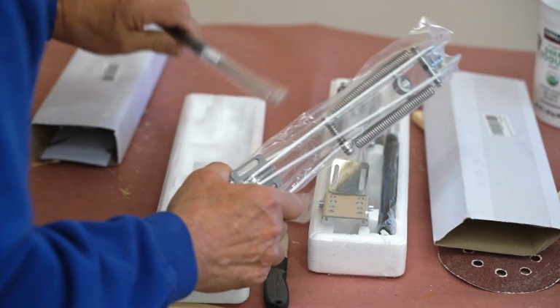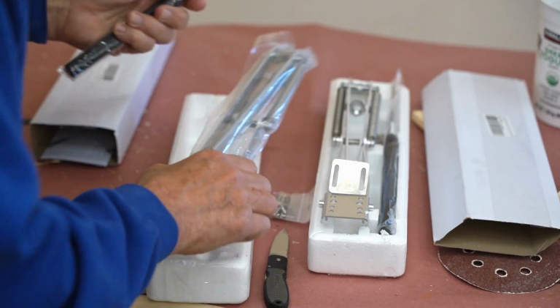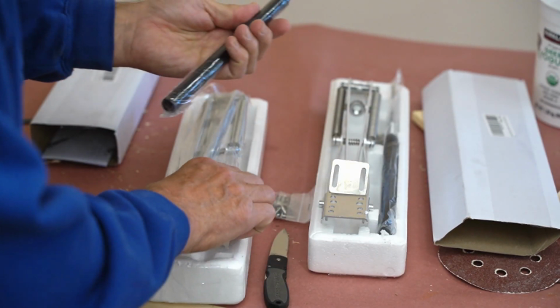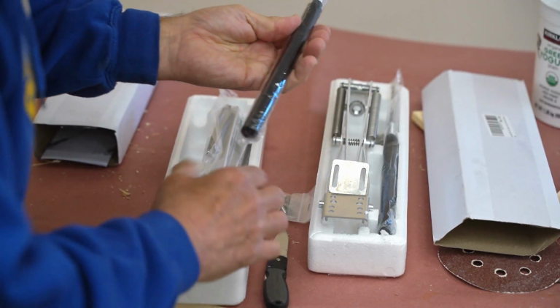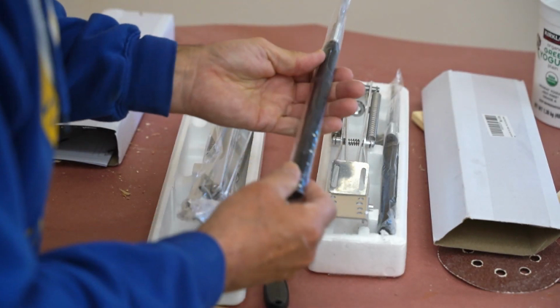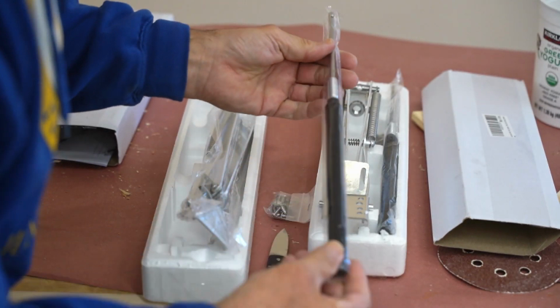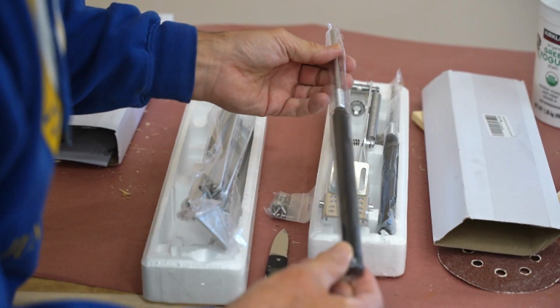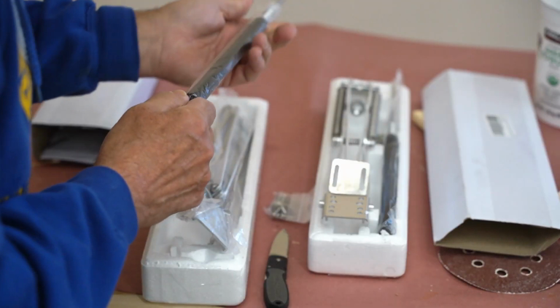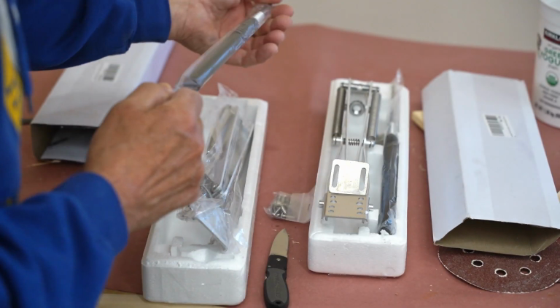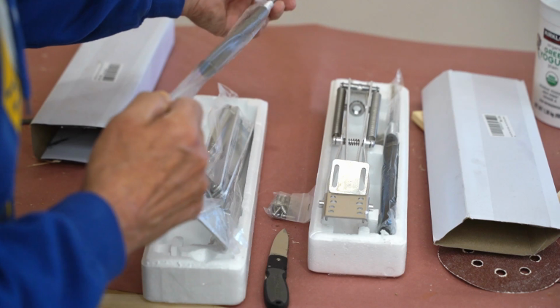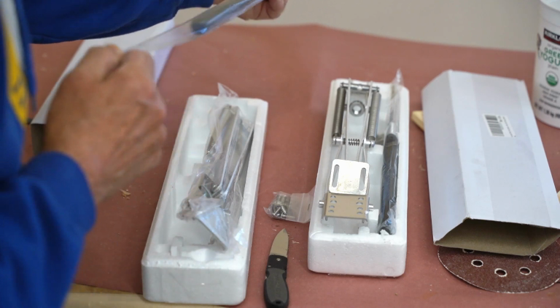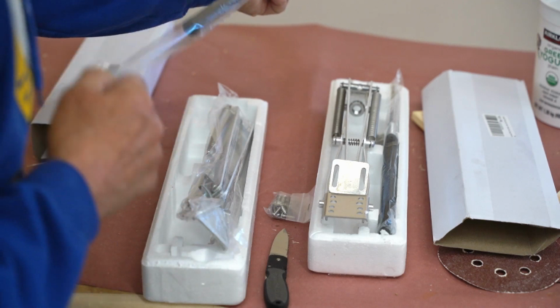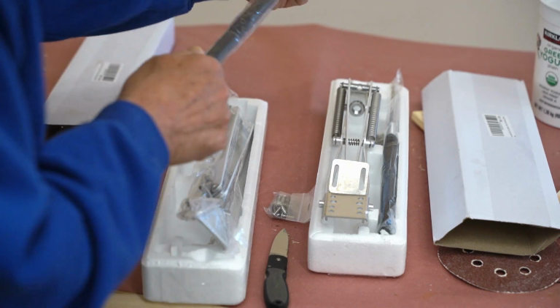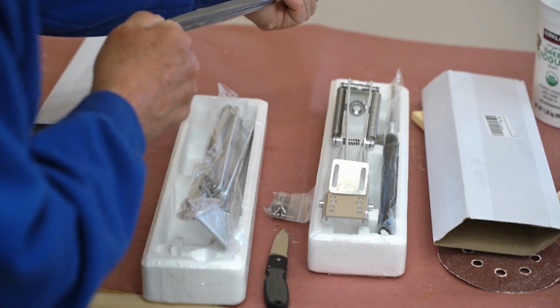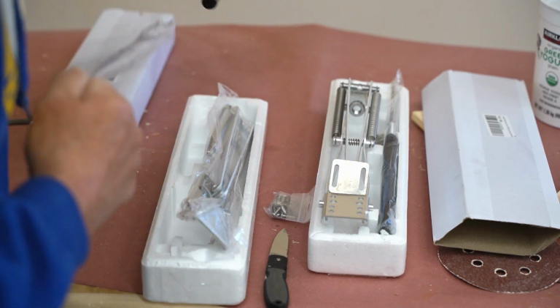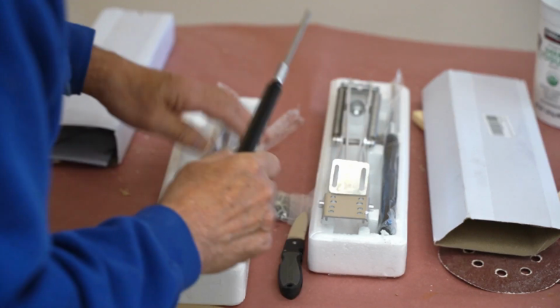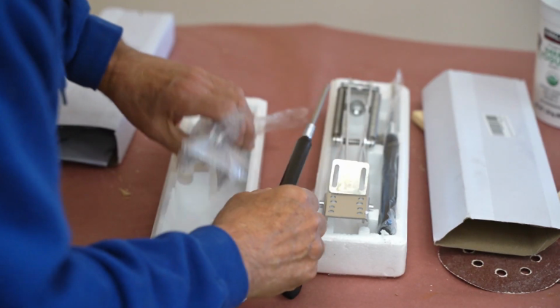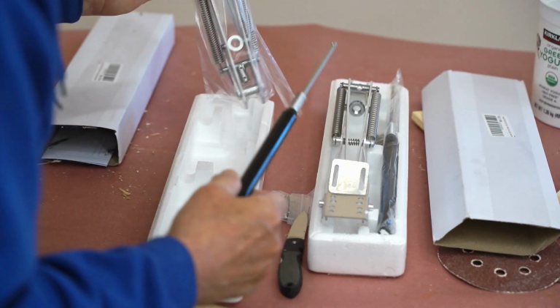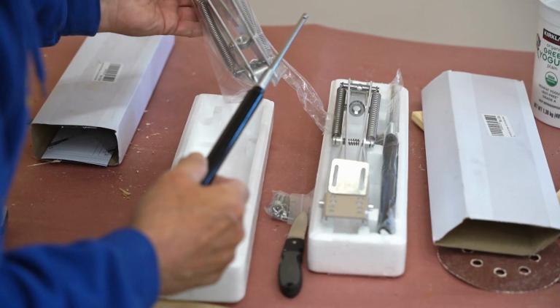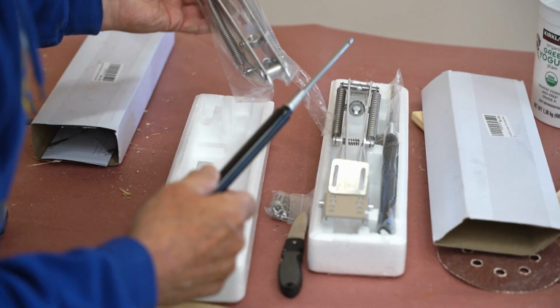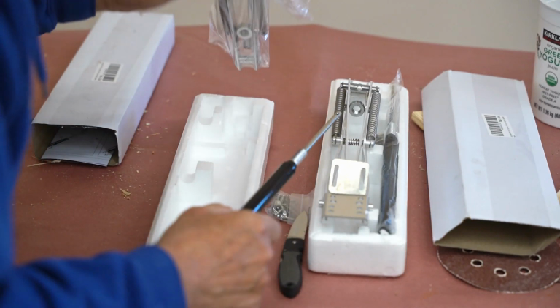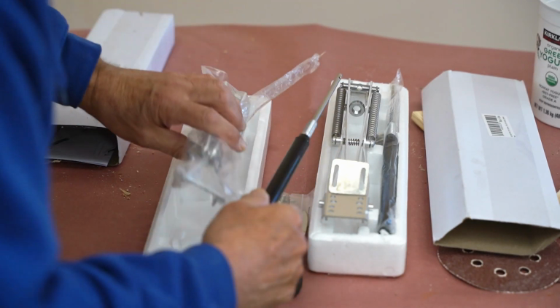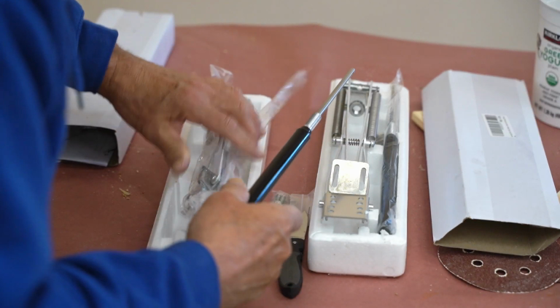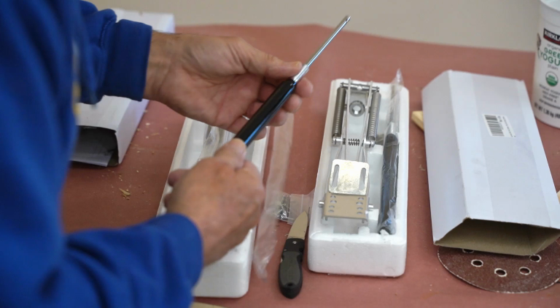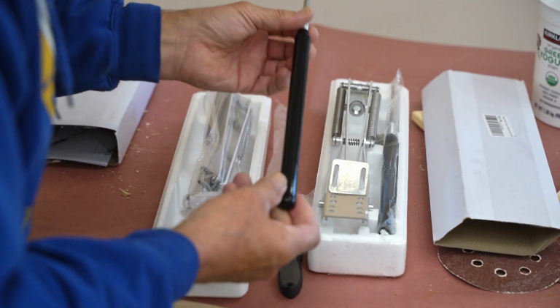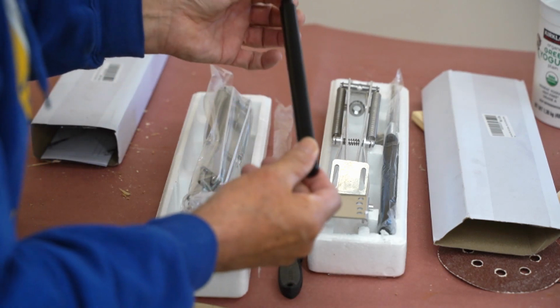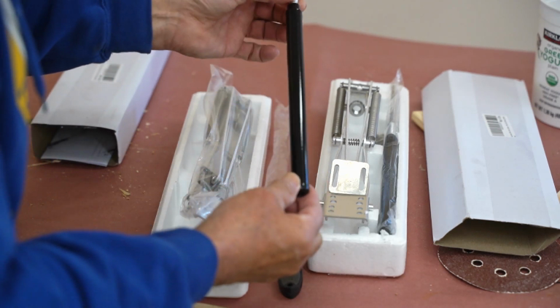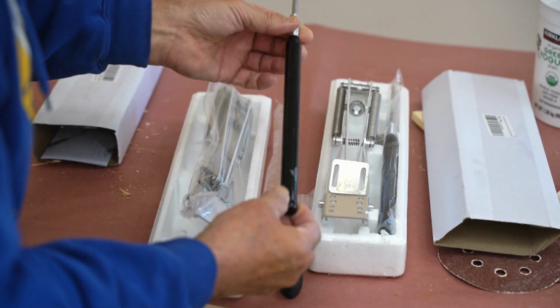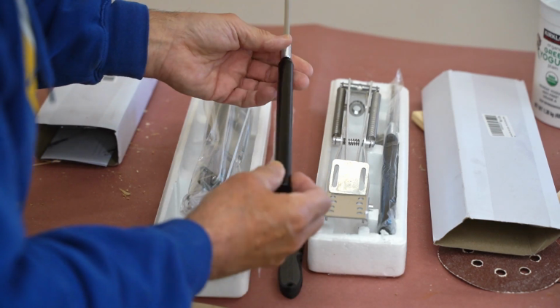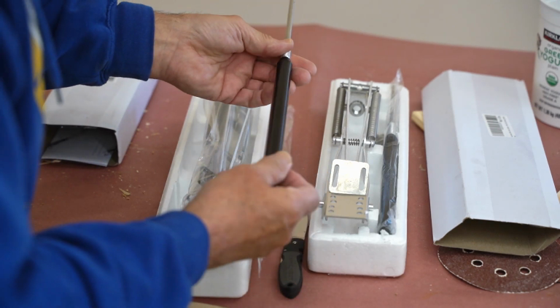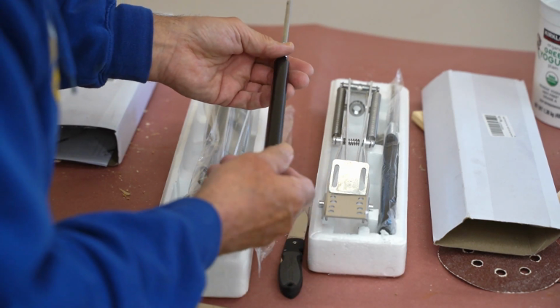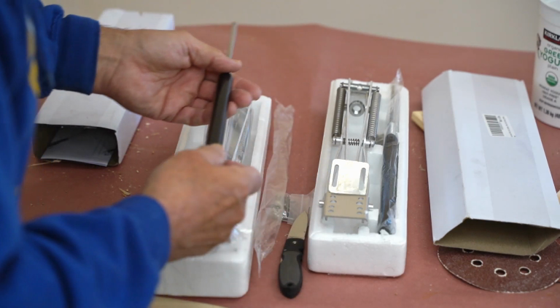This is the rod that actually expands and contracts. As the temperature rises, this thing expands. My plan is to use these, and then in the winter I'll take these off and store them in the garage.